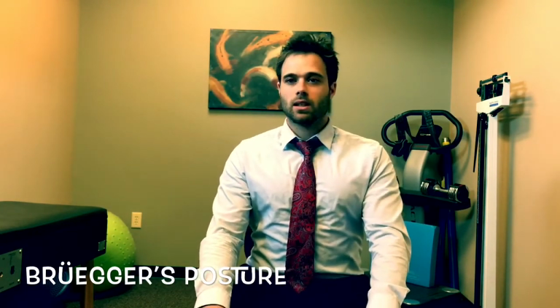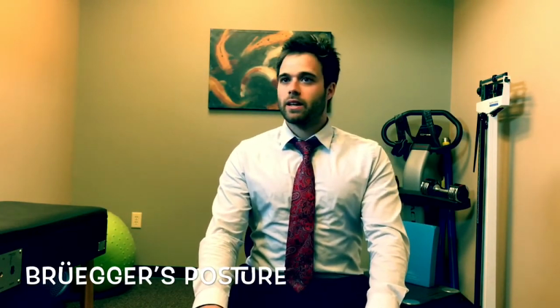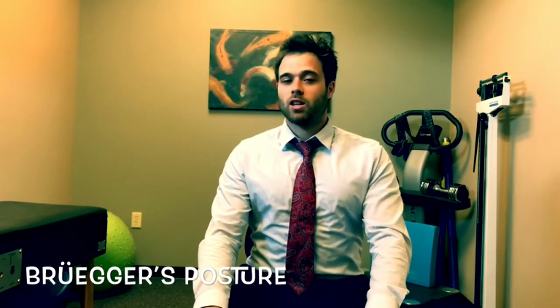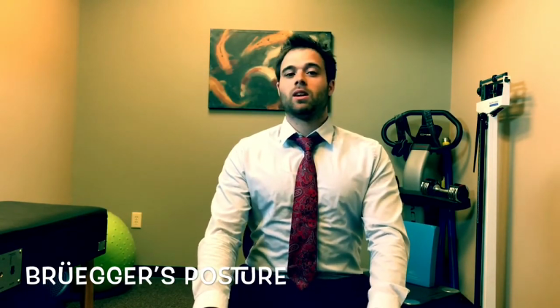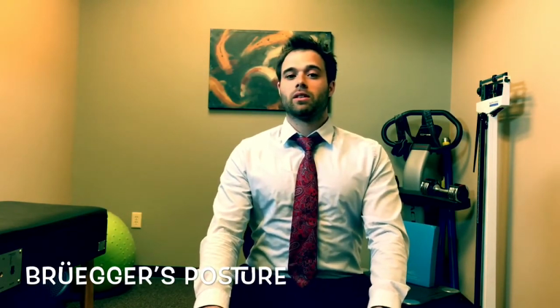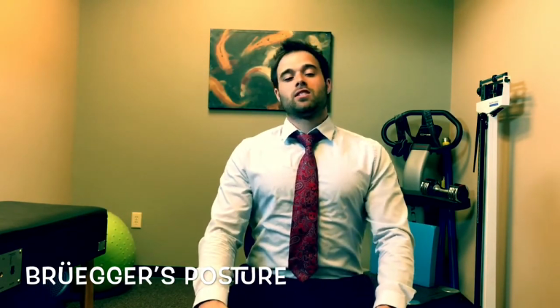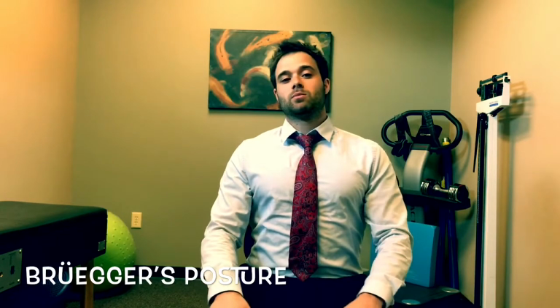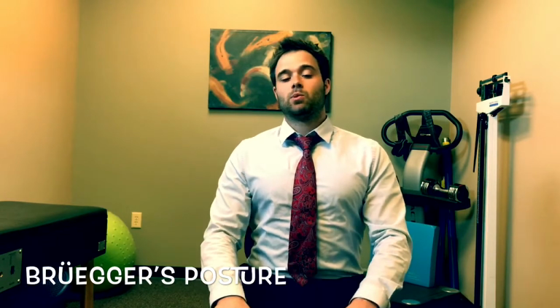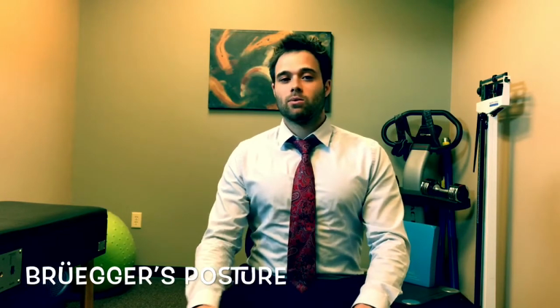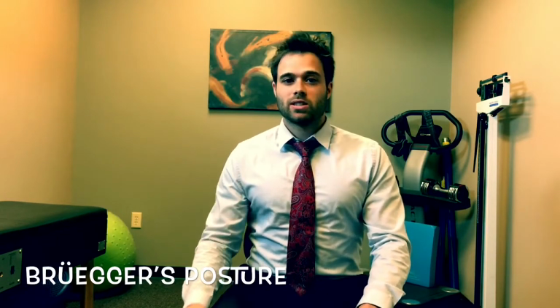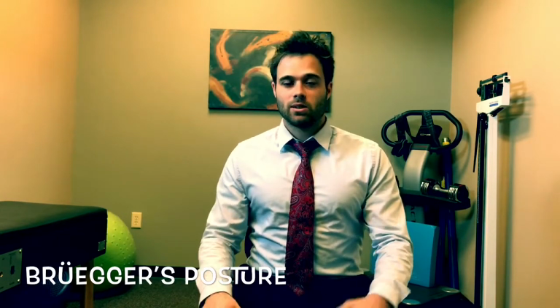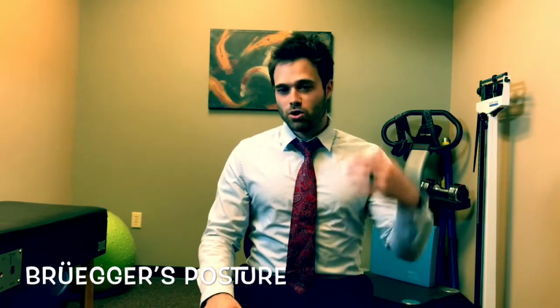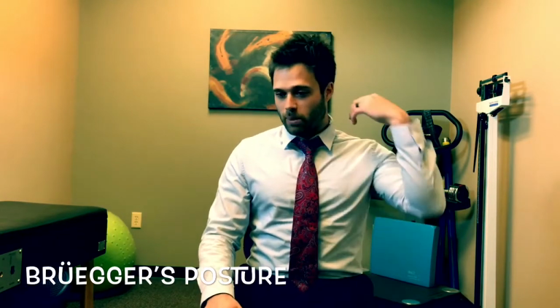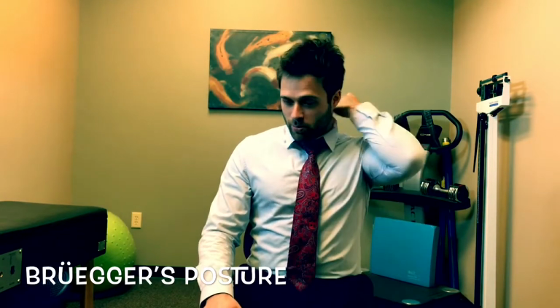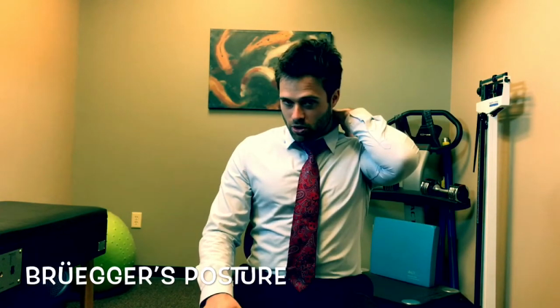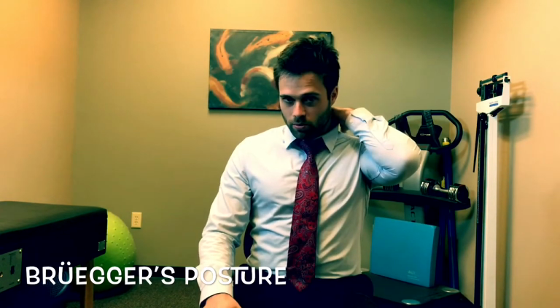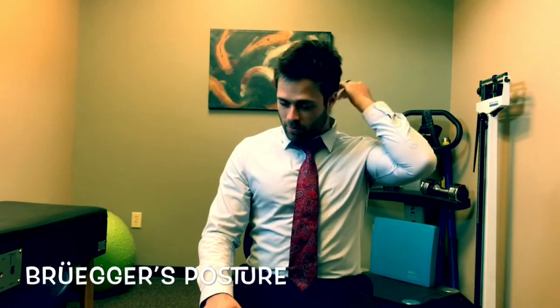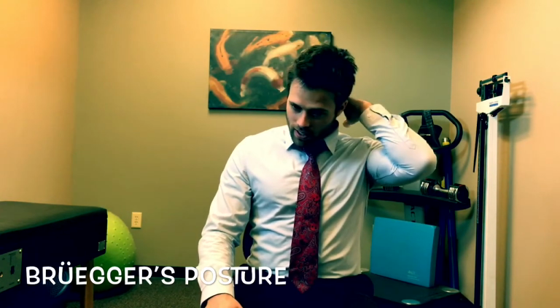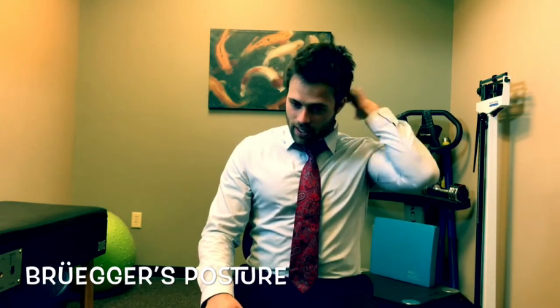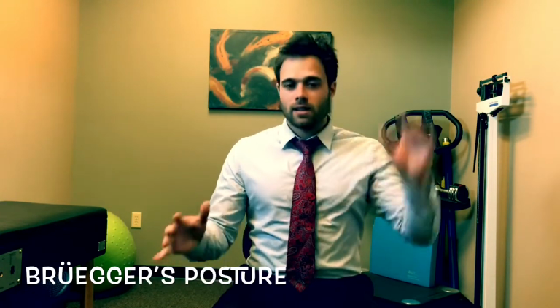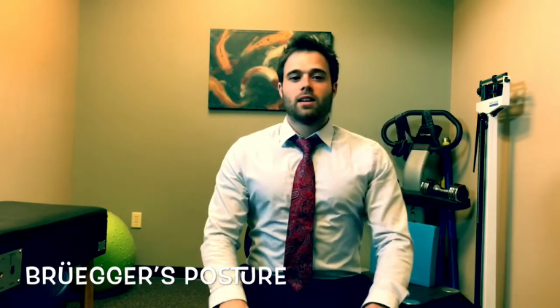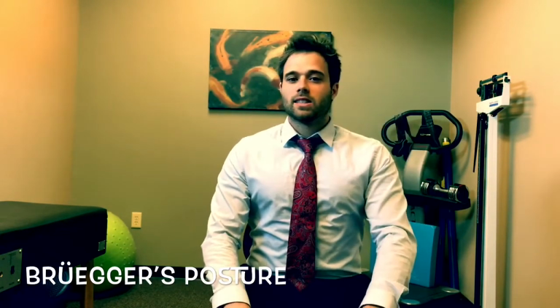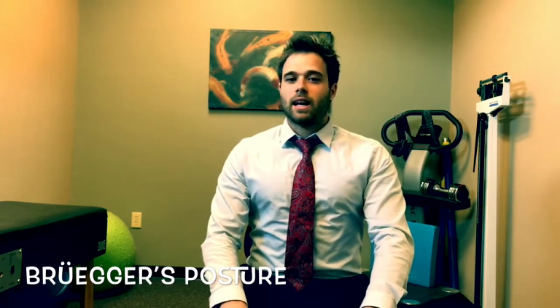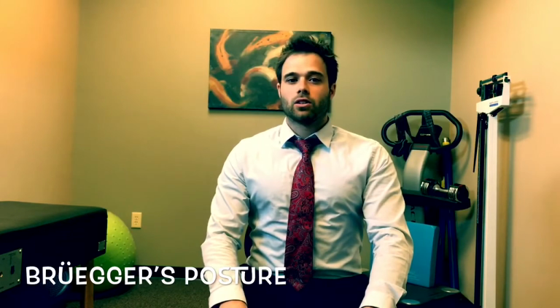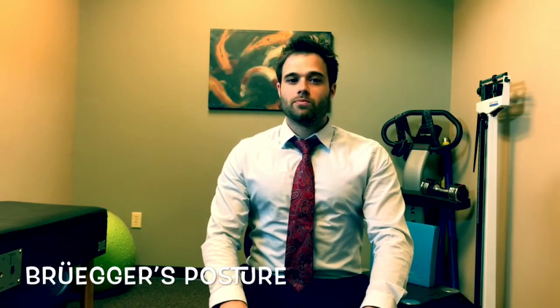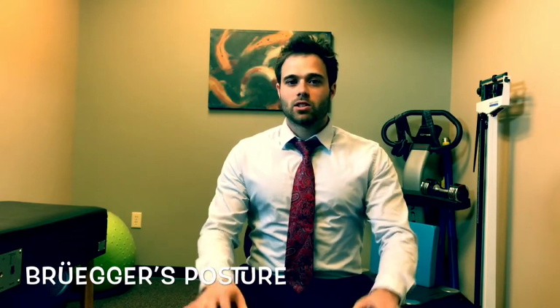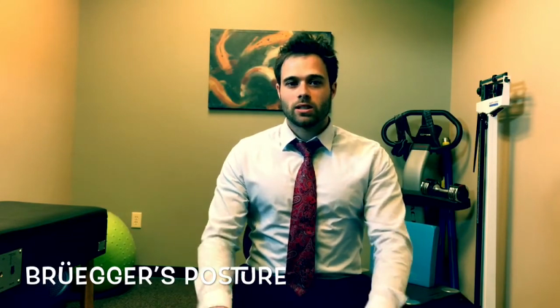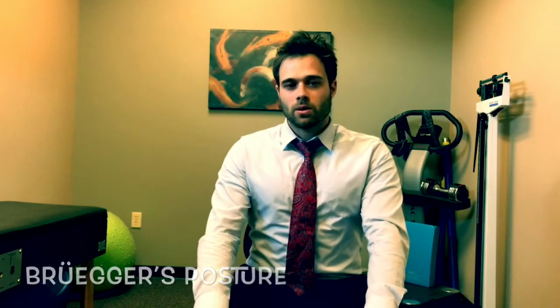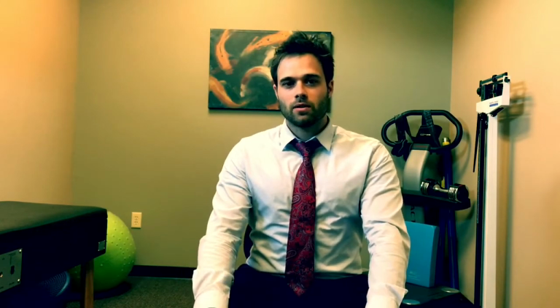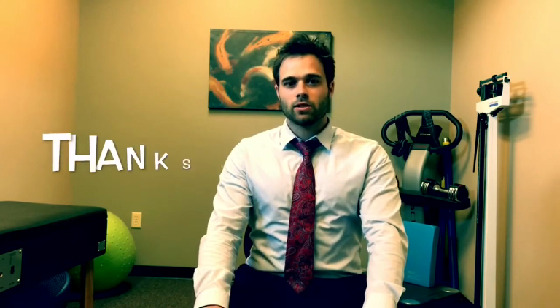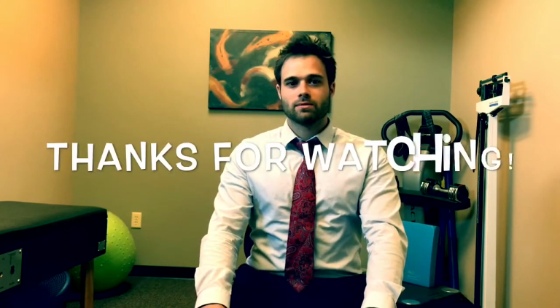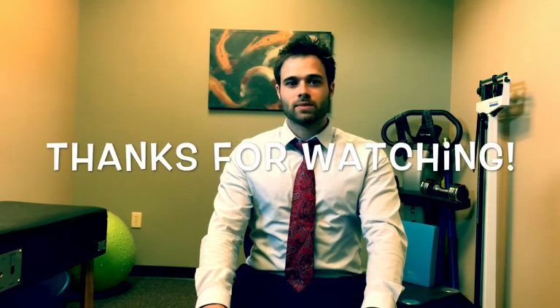That should help a lot with symptoms people get with sitting, like burning between the shoulder blades, pain in the neck, things like that. So, quick tip — thanks for listening. Bye.